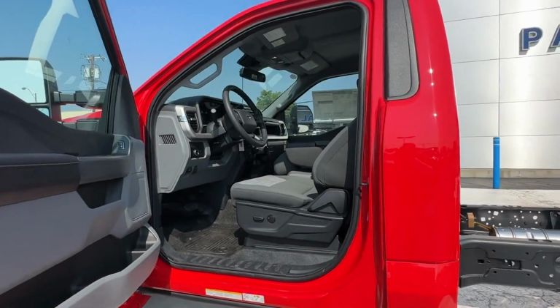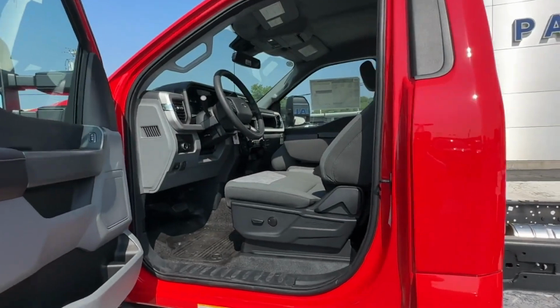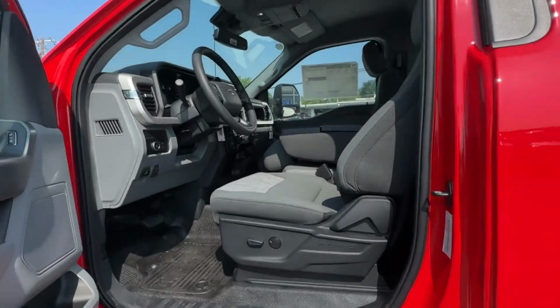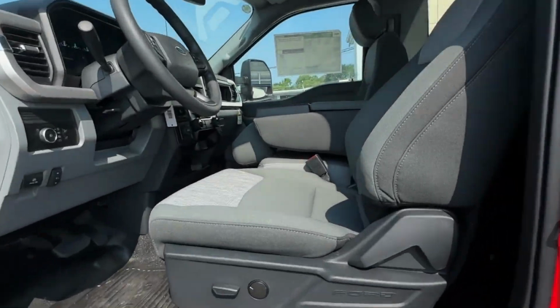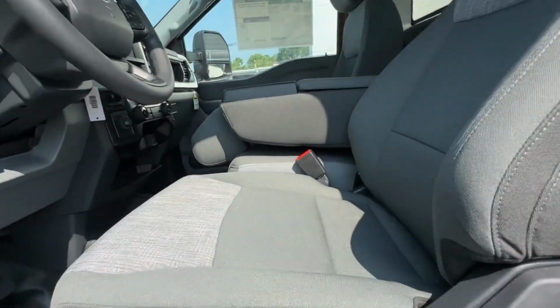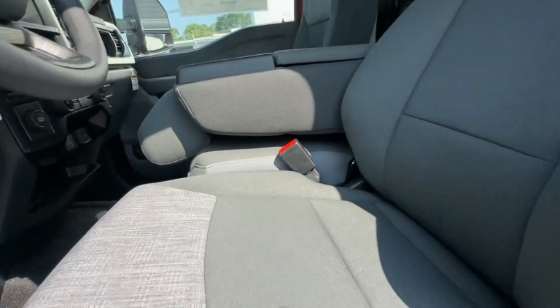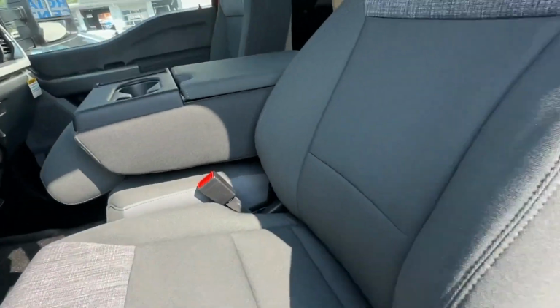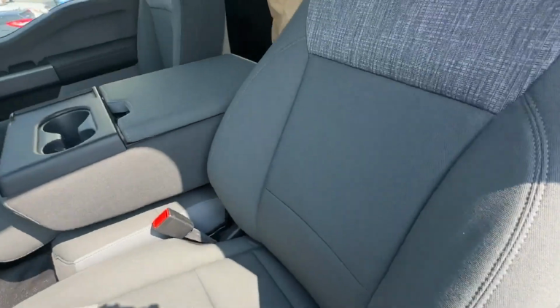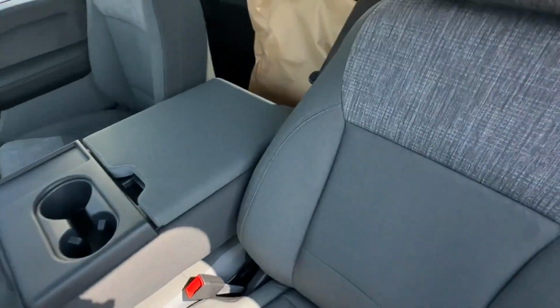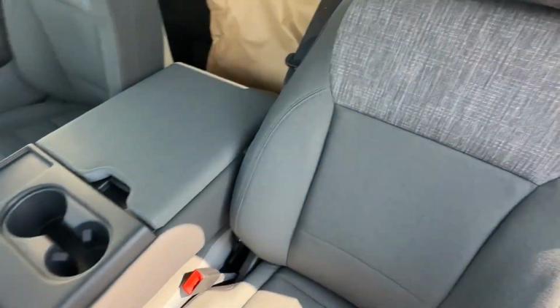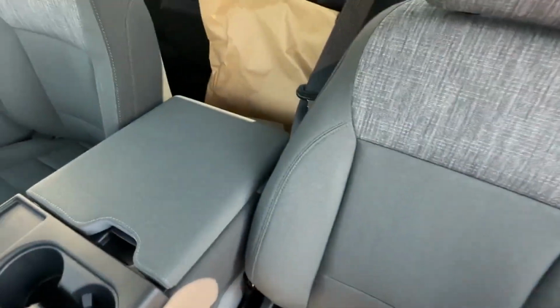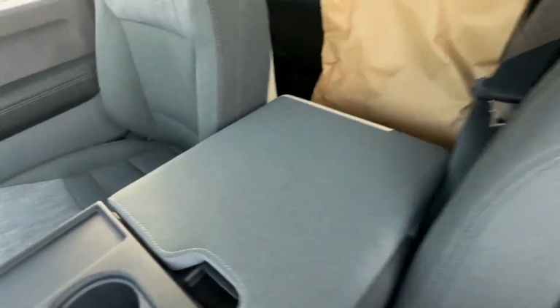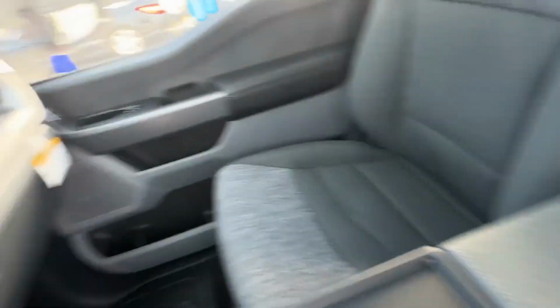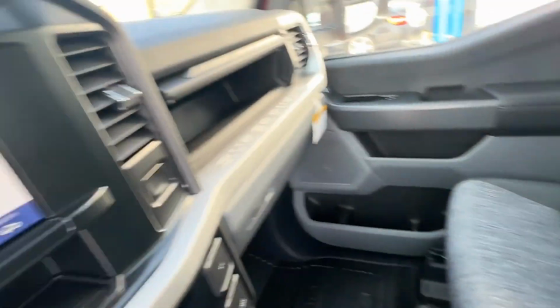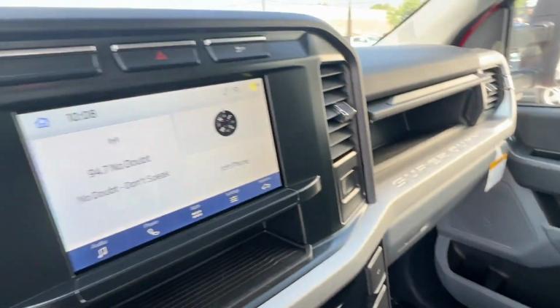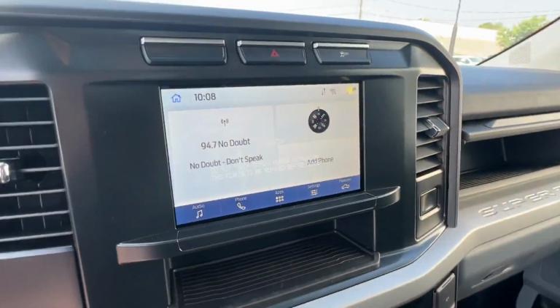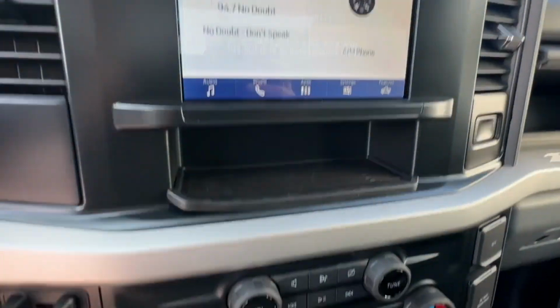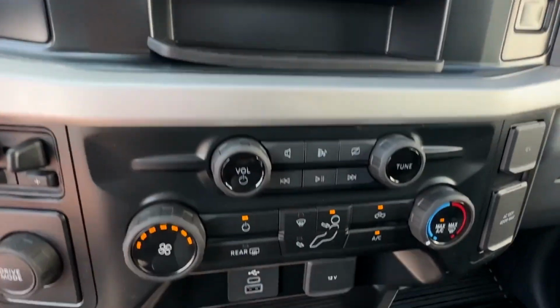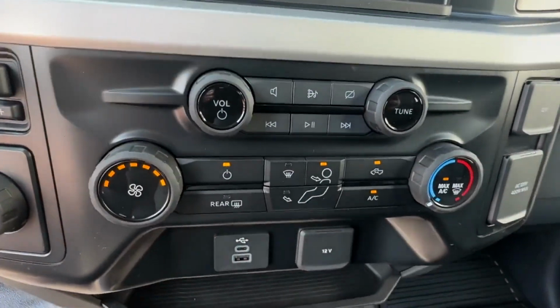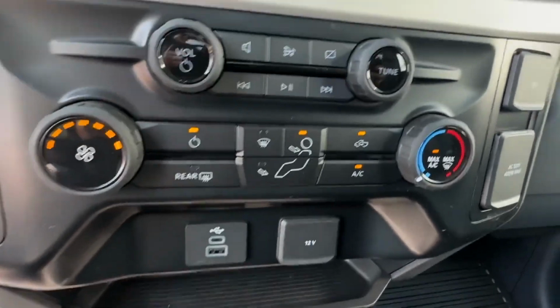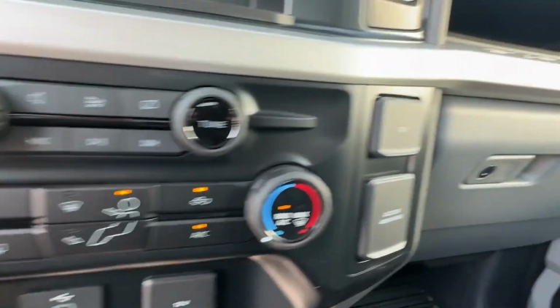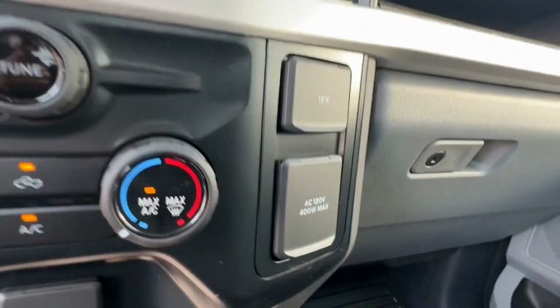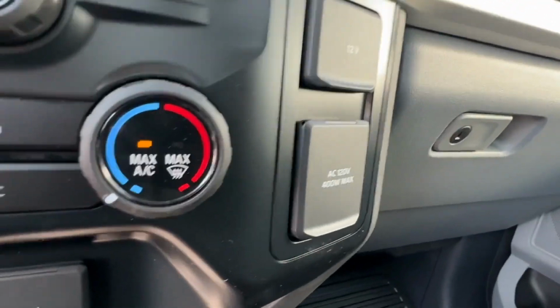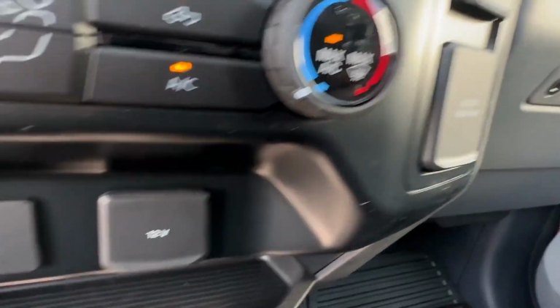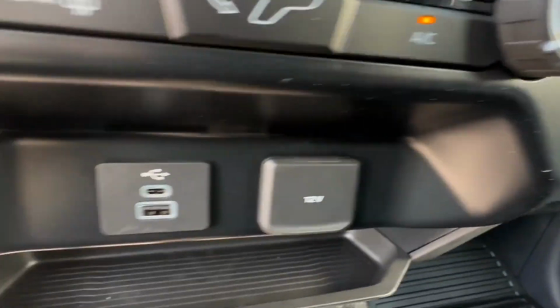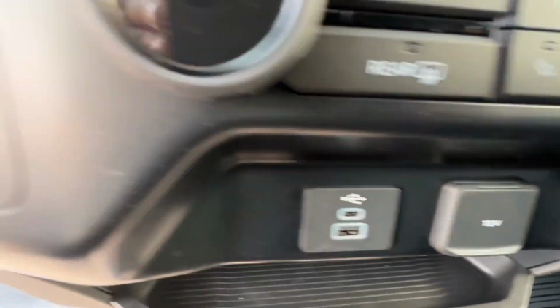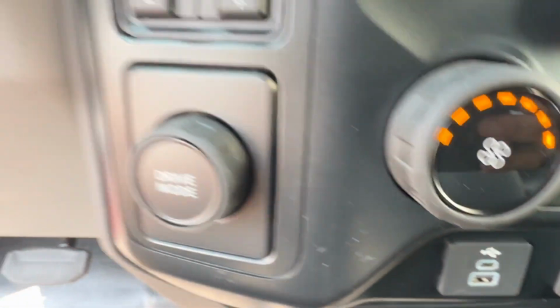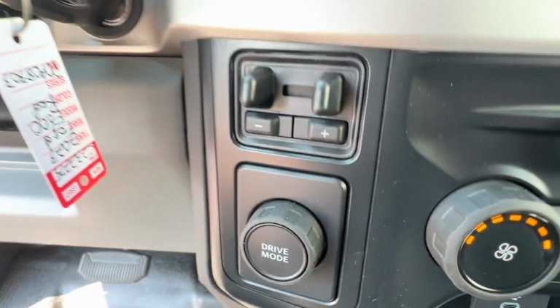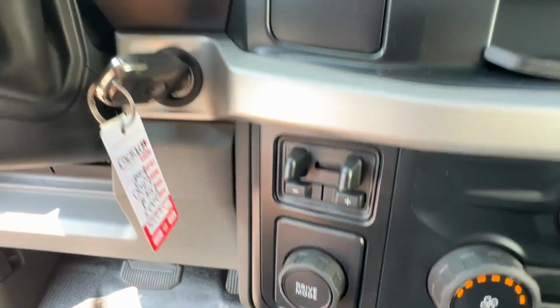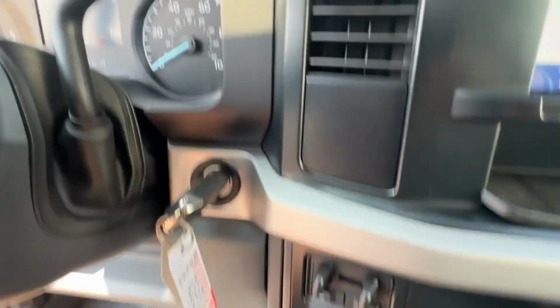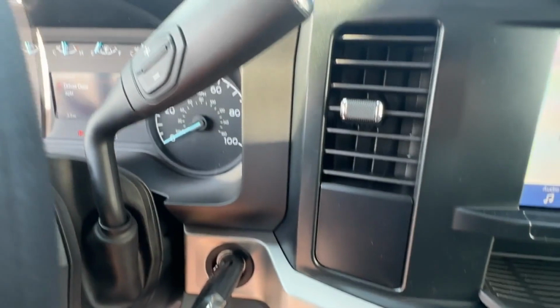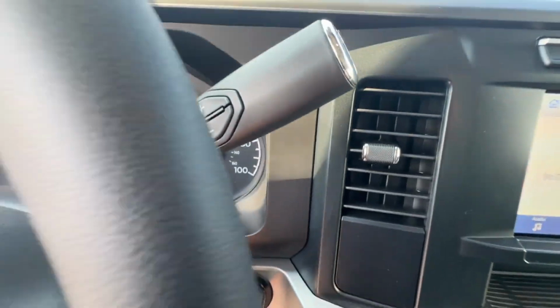dual rear wheels, stability control, limited slip differential, adjustable steering wheel, daytime running lights, traction control, remote start, cruise control, and power side view mirrors.